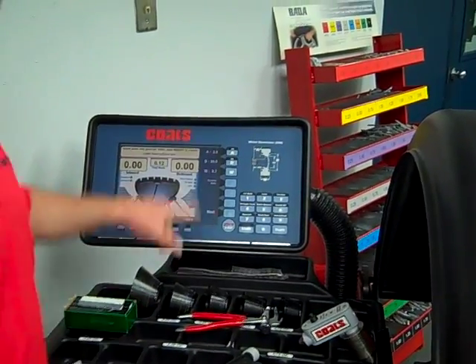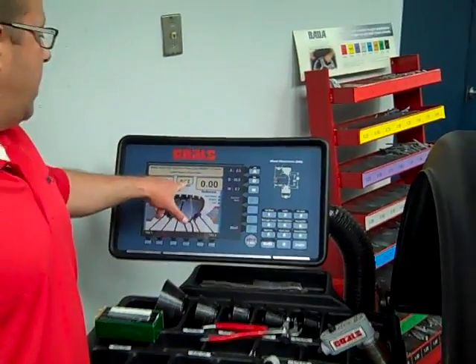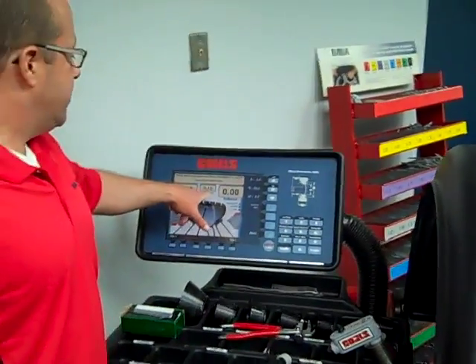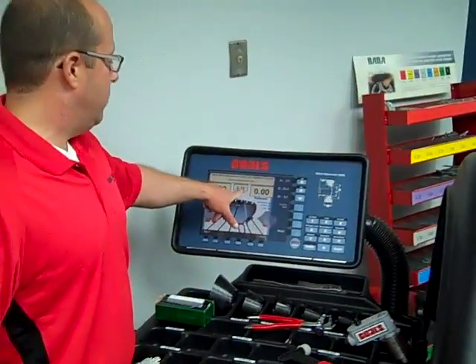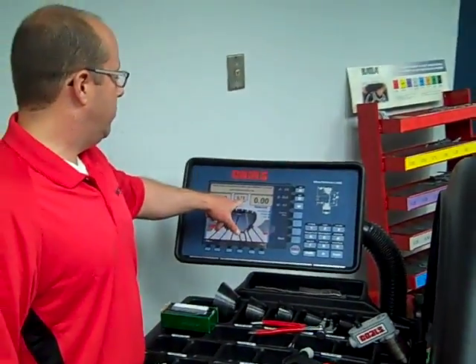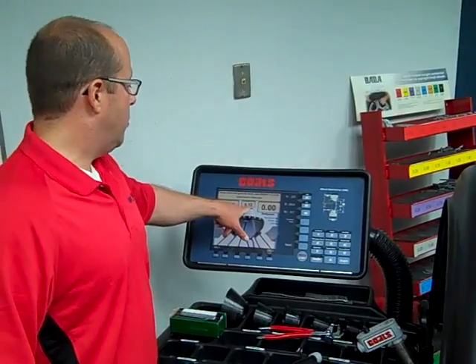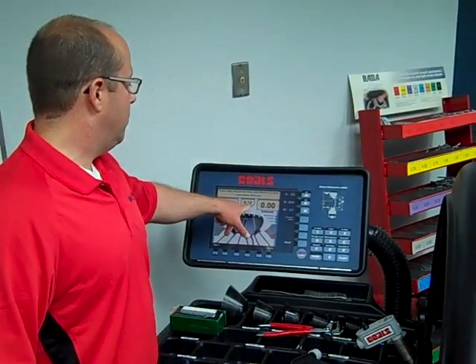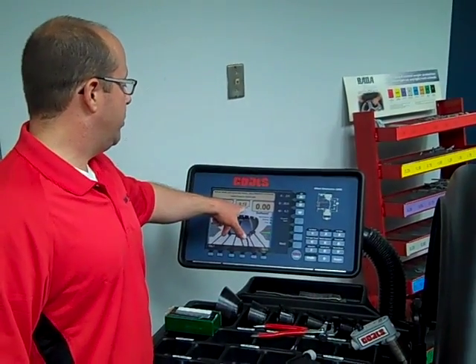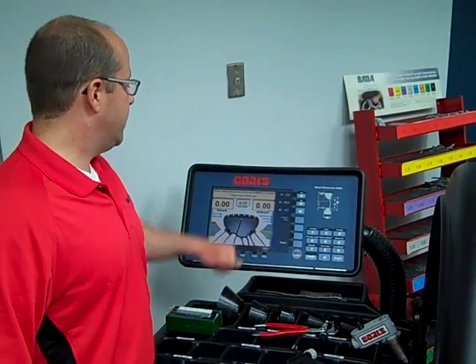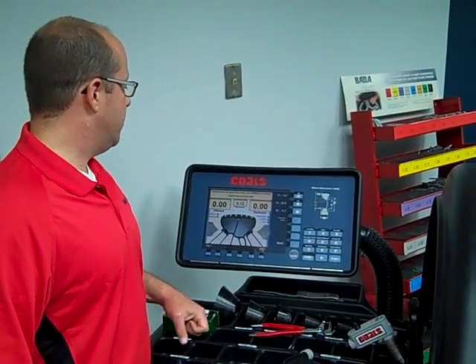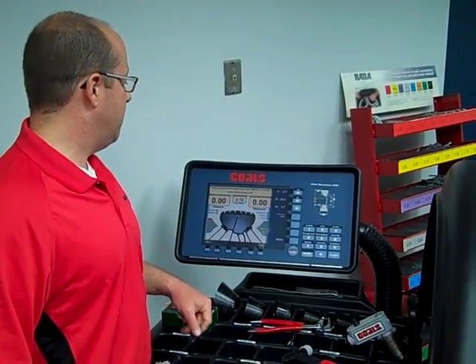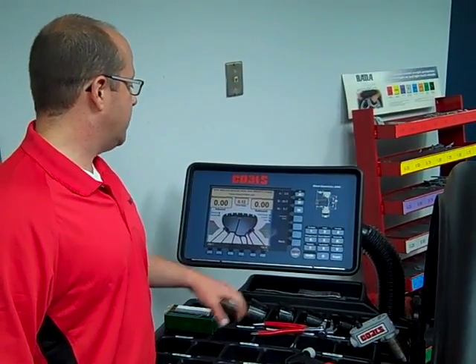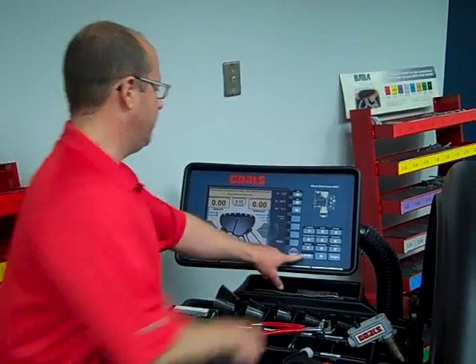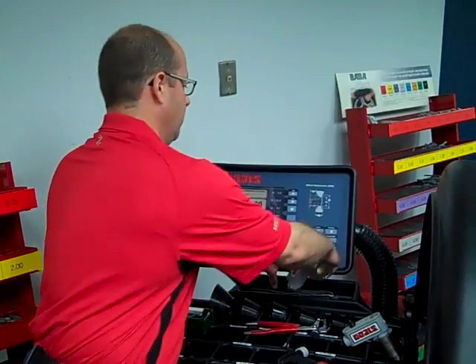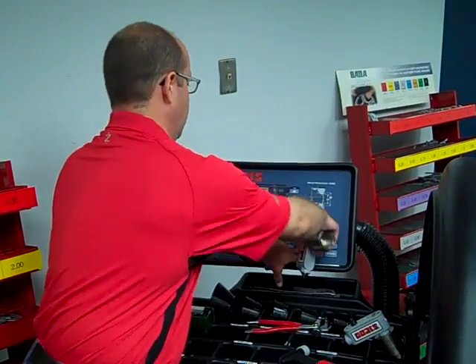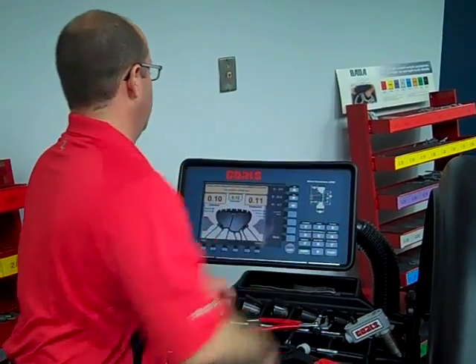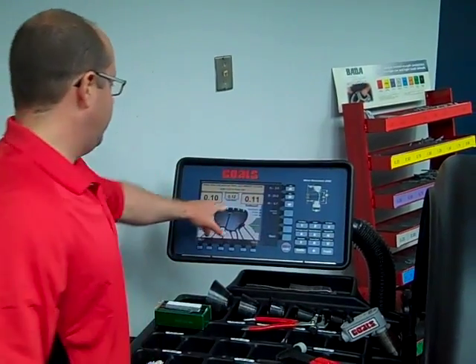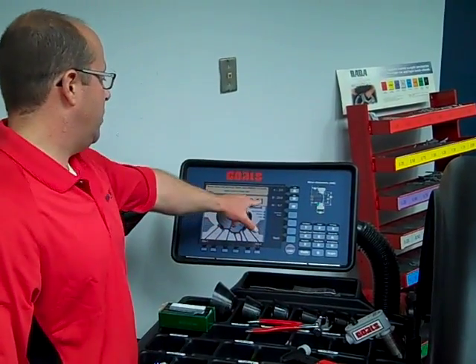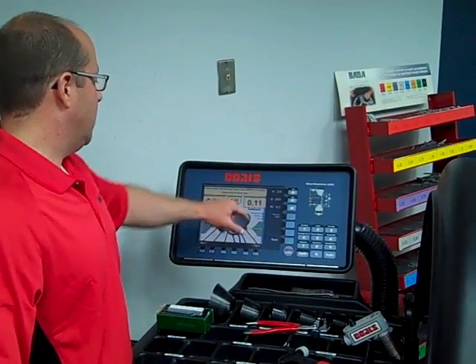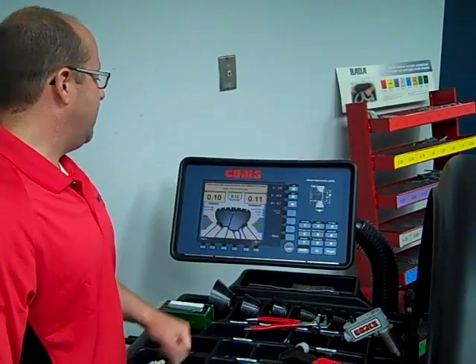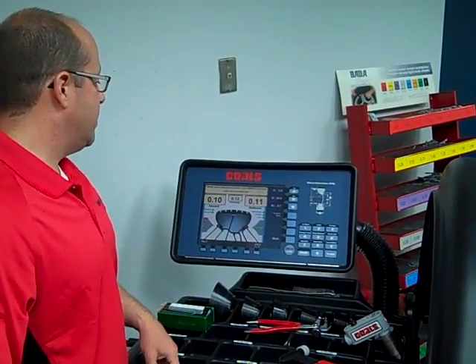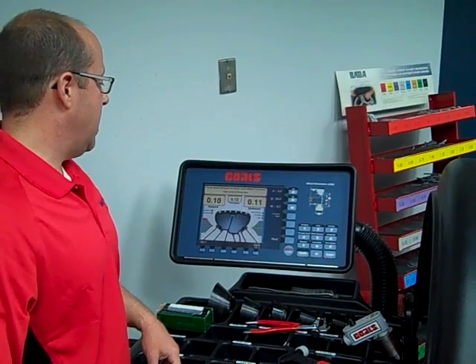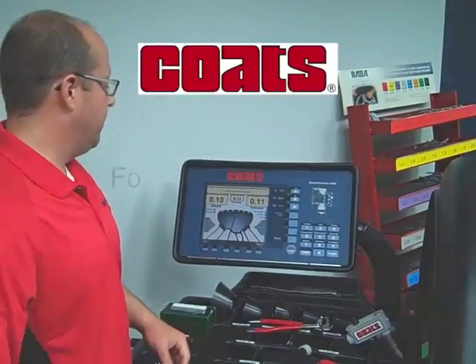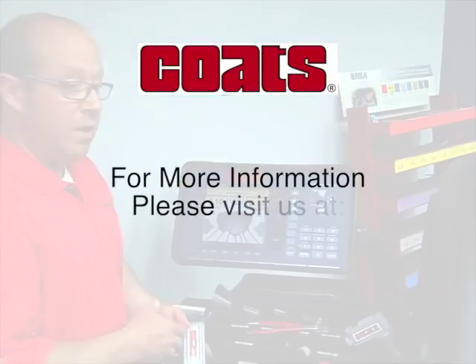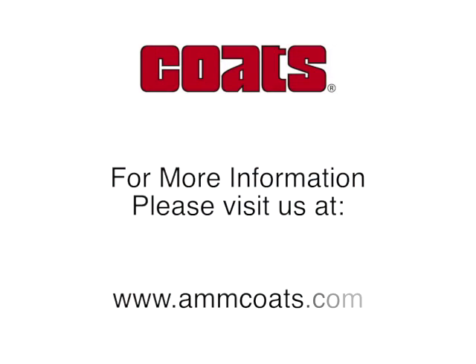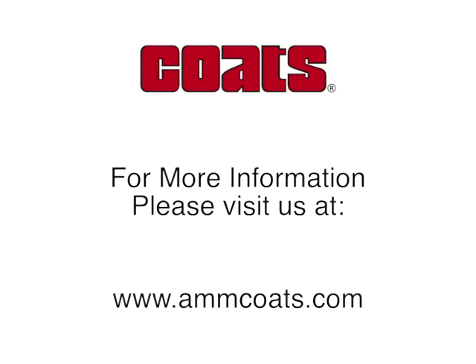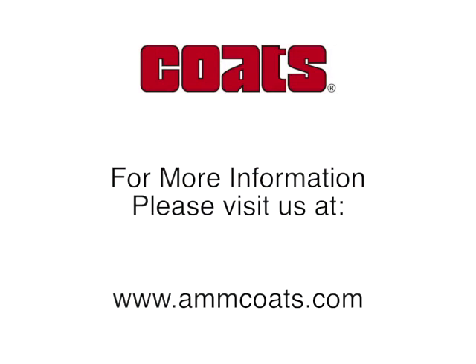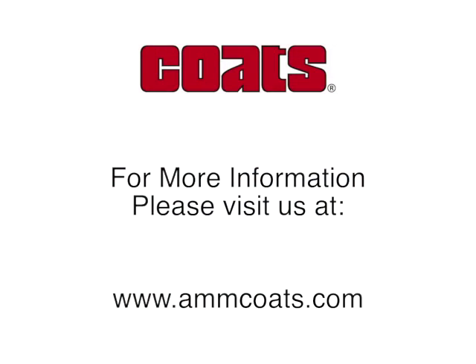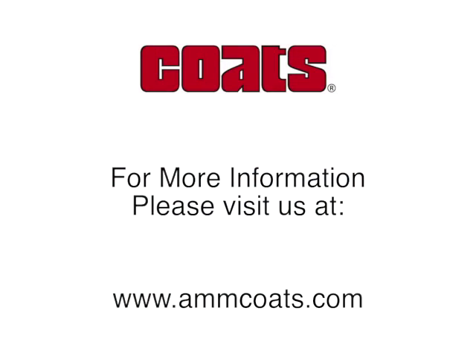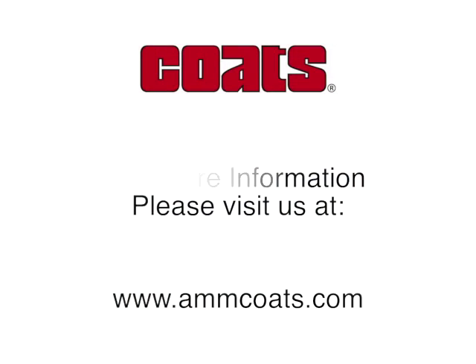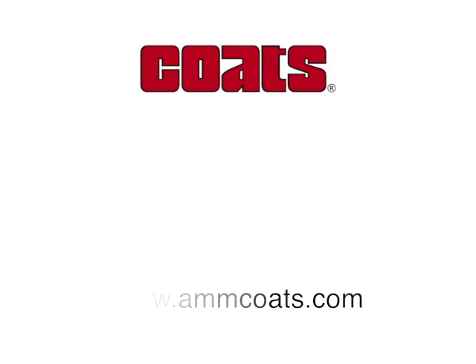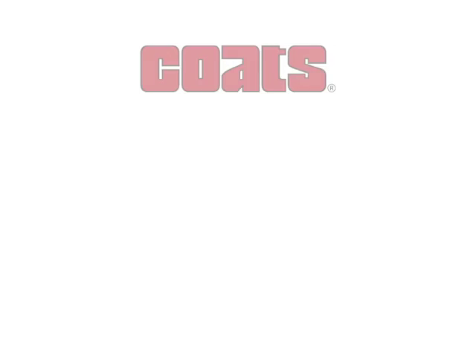After the load balance, we have only 12.12 ounces of residual static imbalance. Put it in fine load — about a tenth of an ounce residual dynamically. For more information on our Coast Laser Guided Weight Placement Tool, visit amcoast.com.